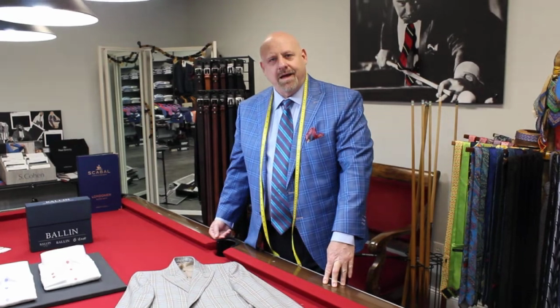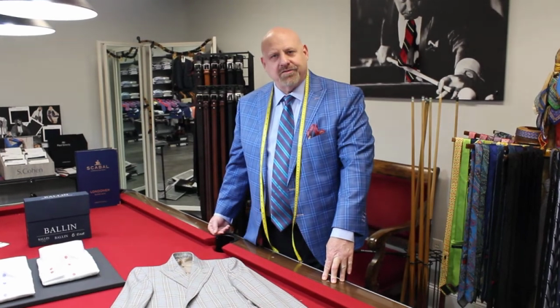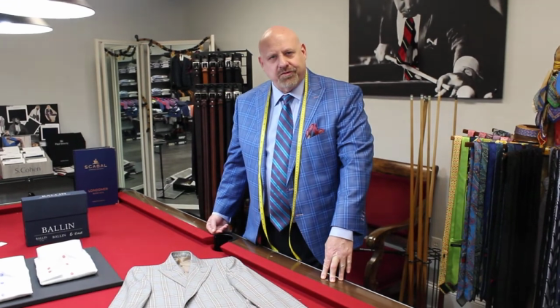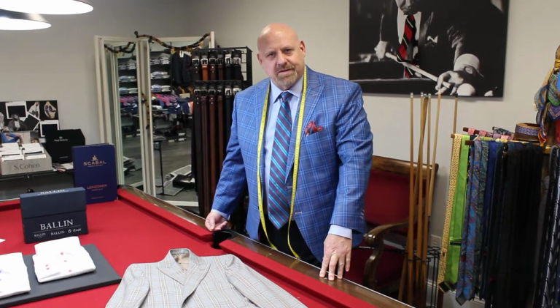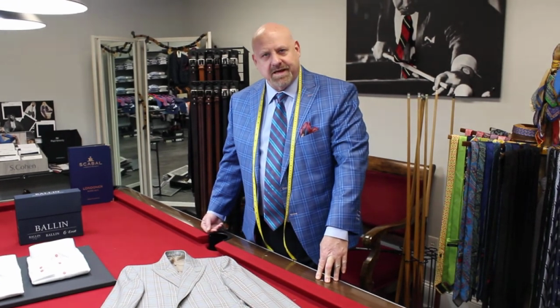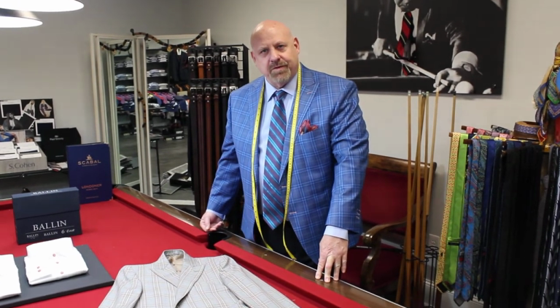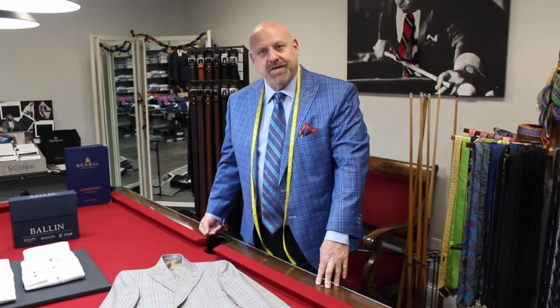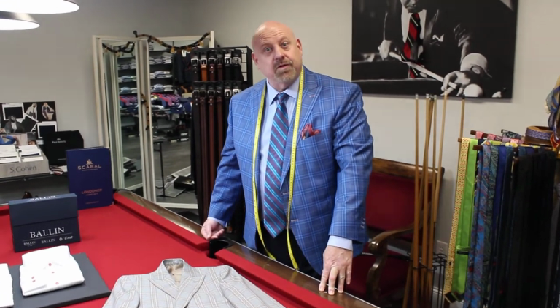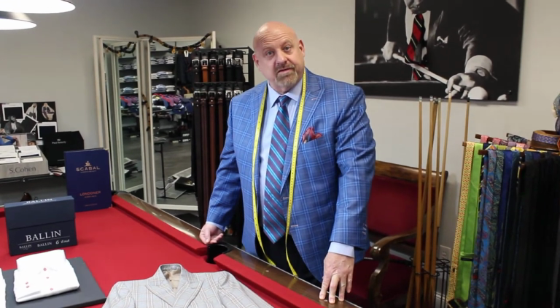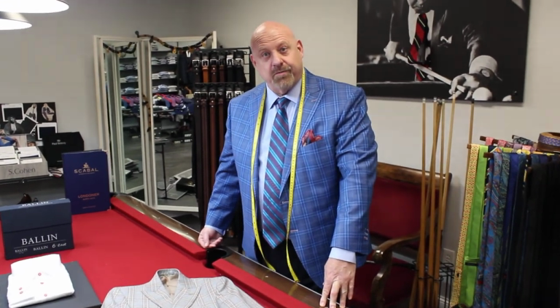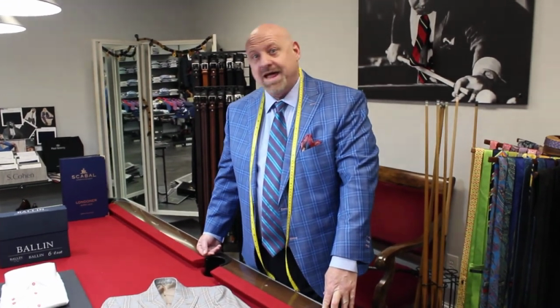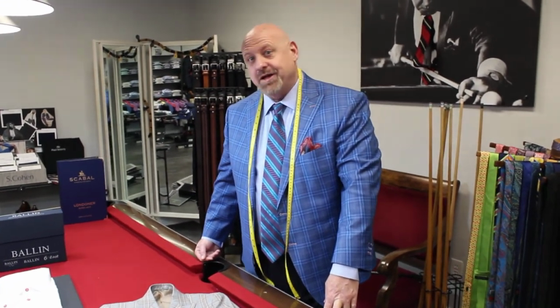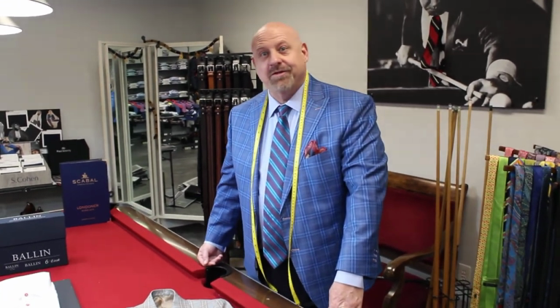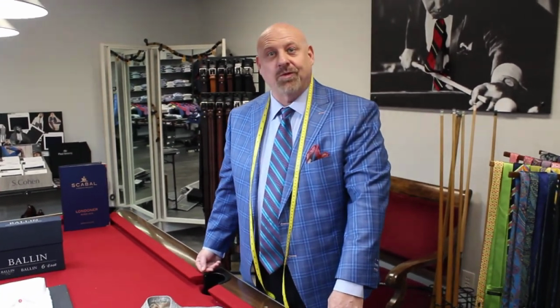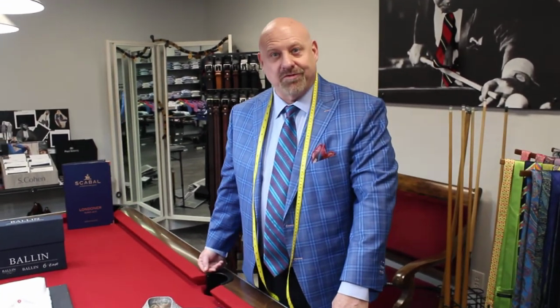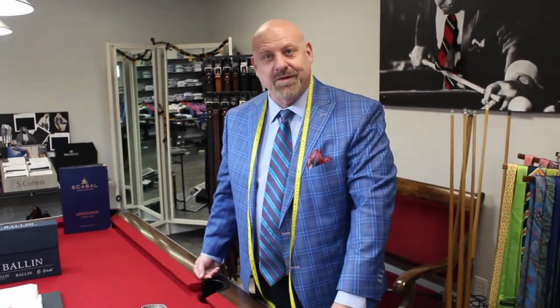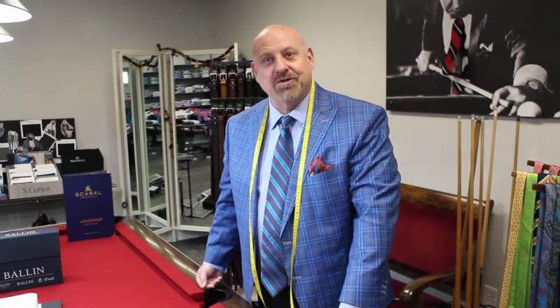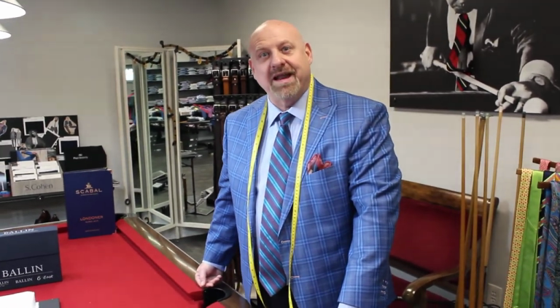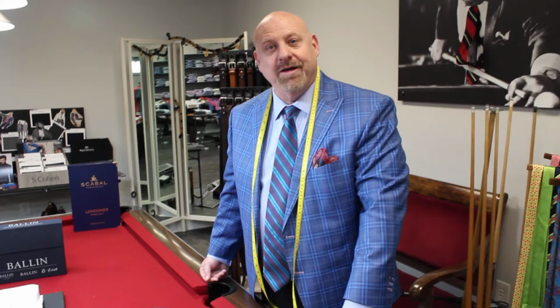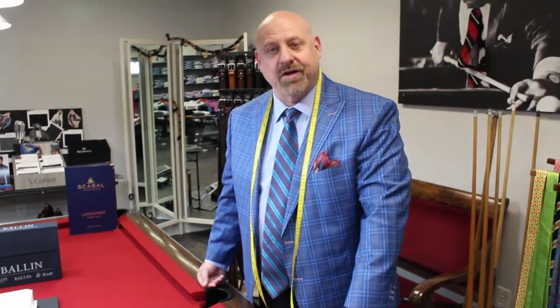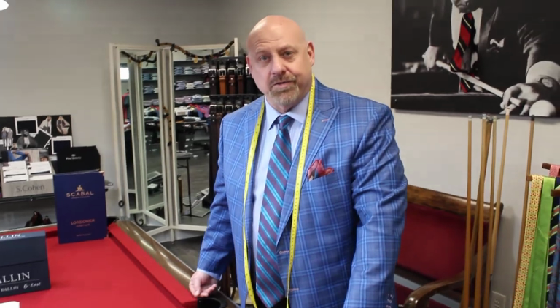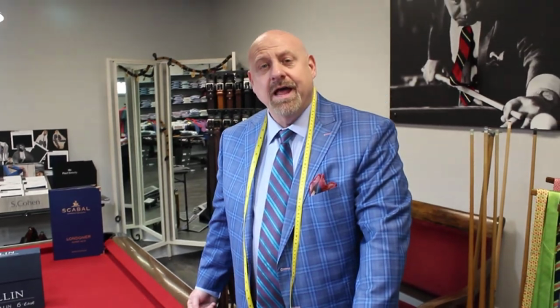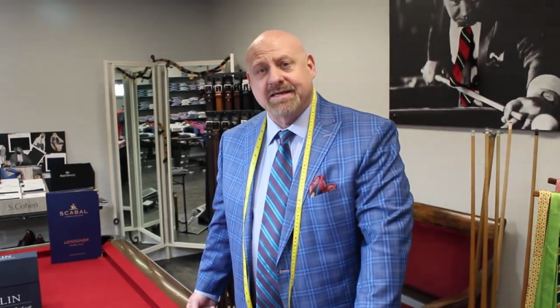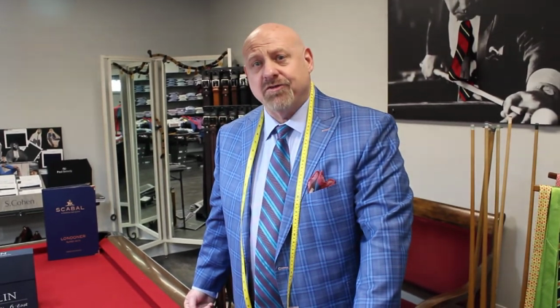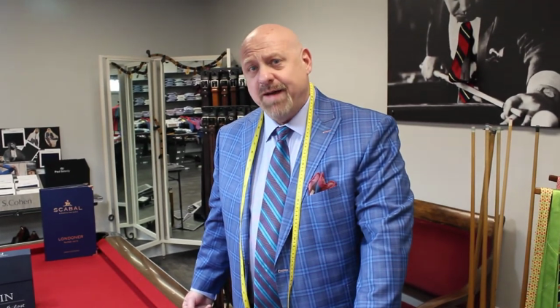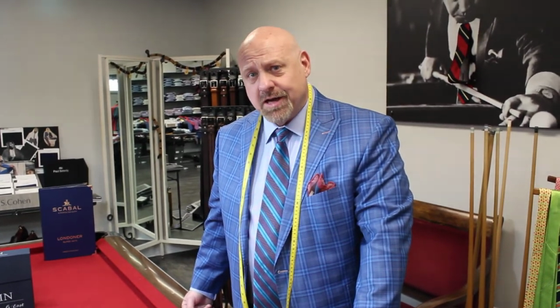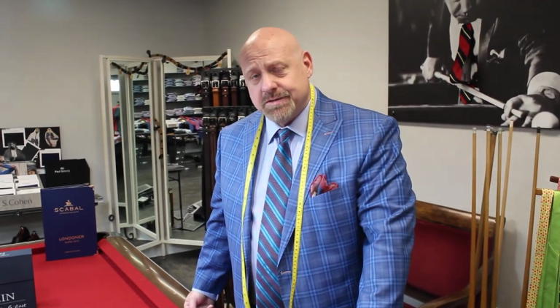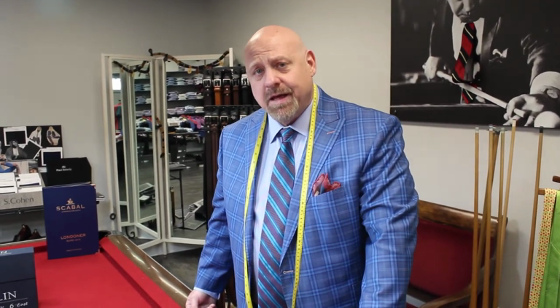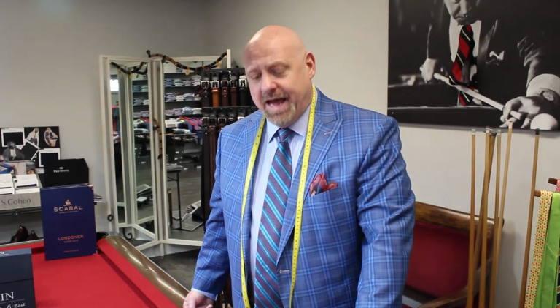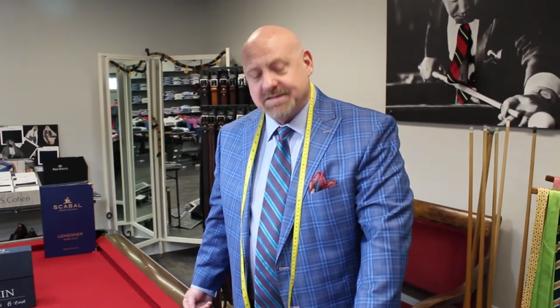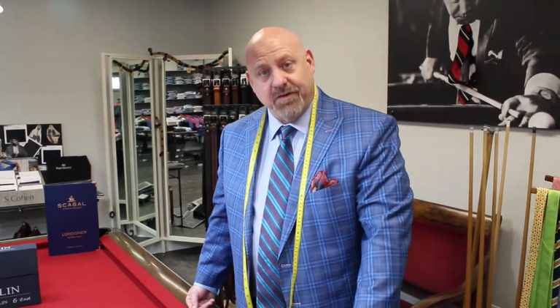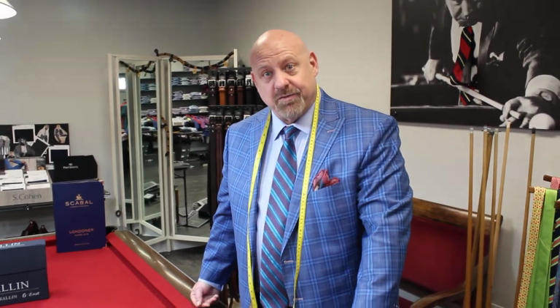Hi, this is Joe Sugar once again, giving you your best fit without having to come into the store. Let me talk to you about how to measure a coat. Let's get out your best coat and take a few measurements.